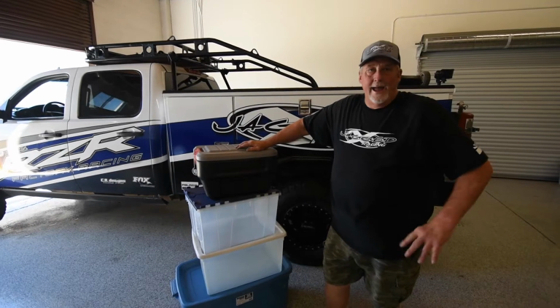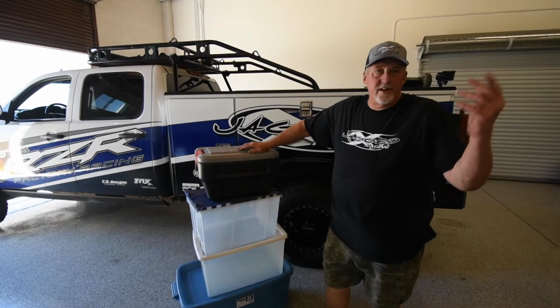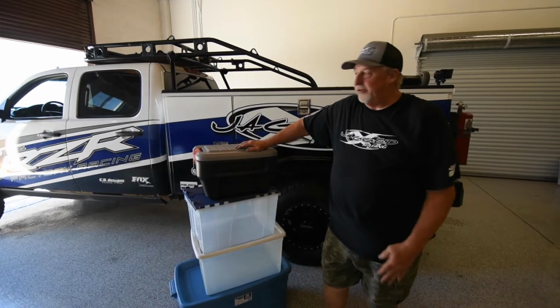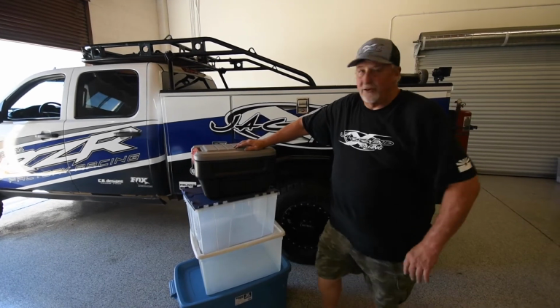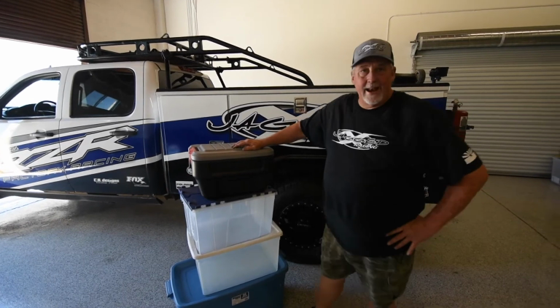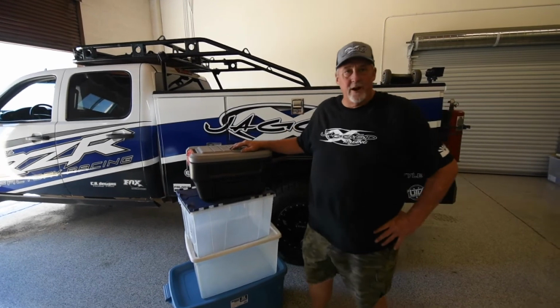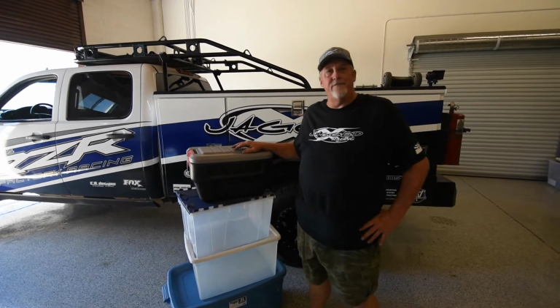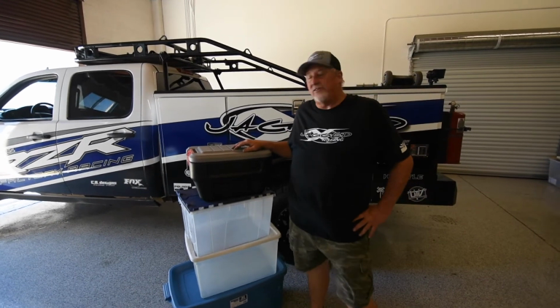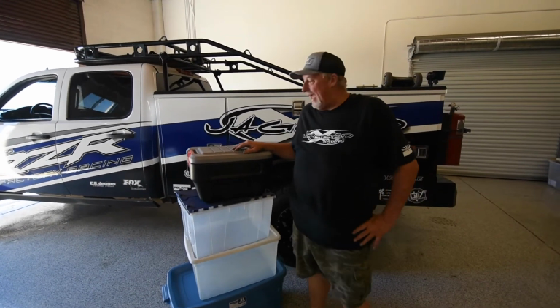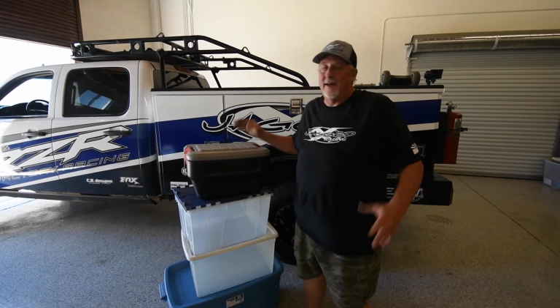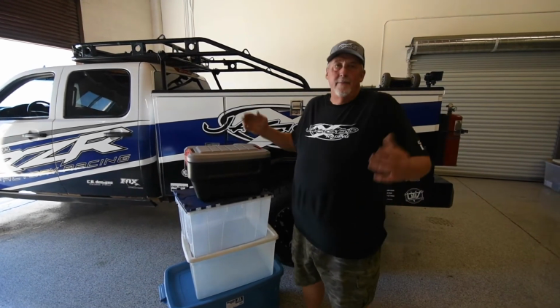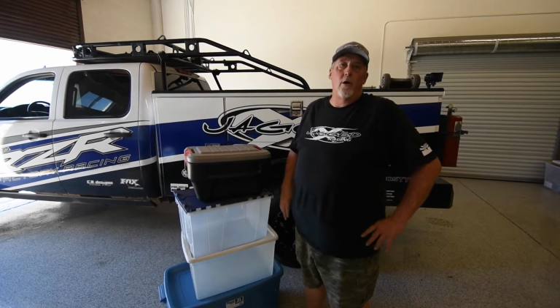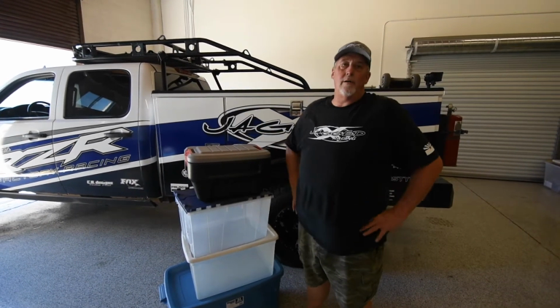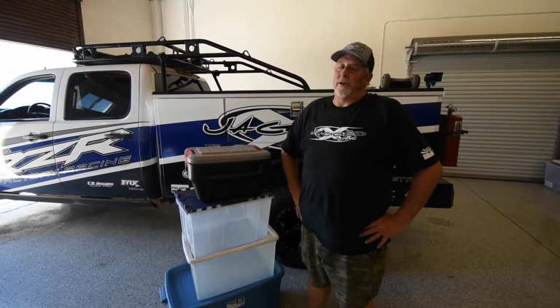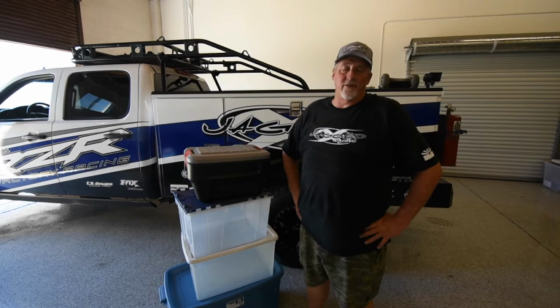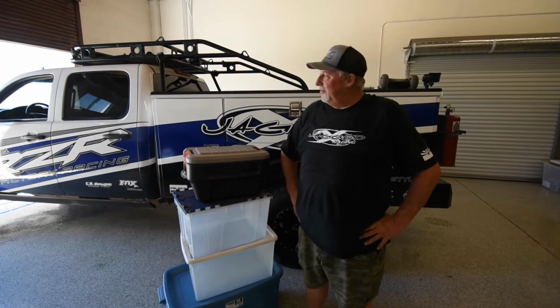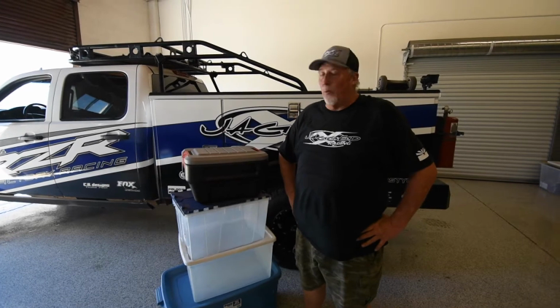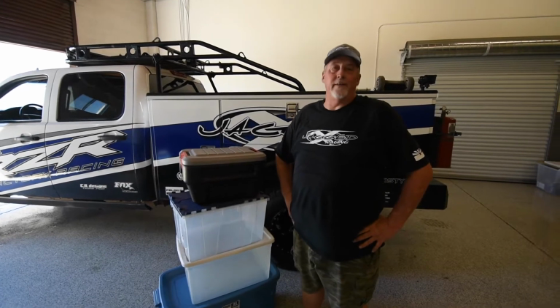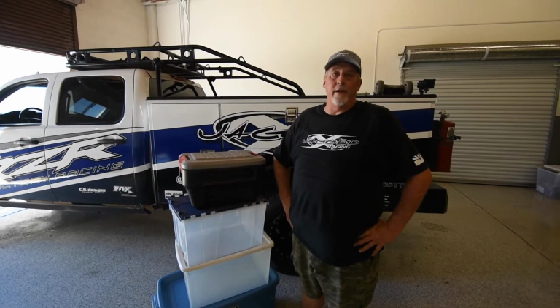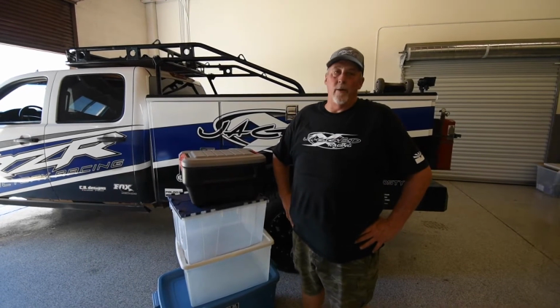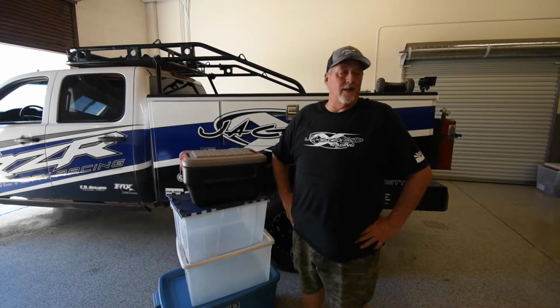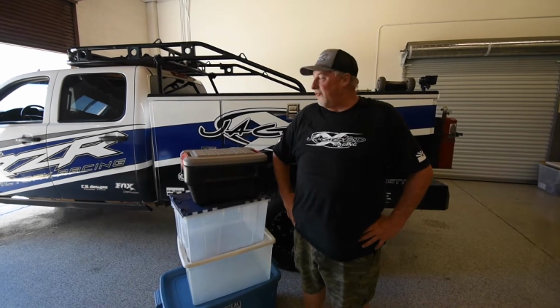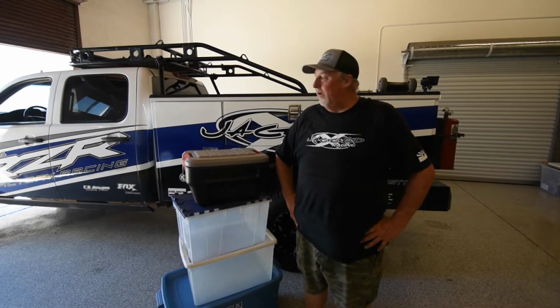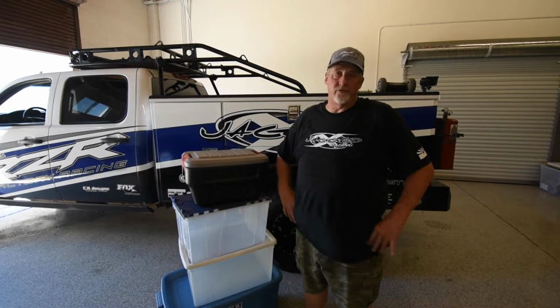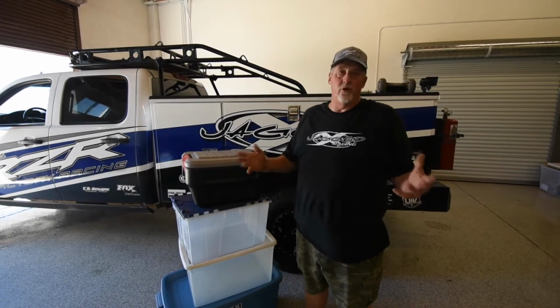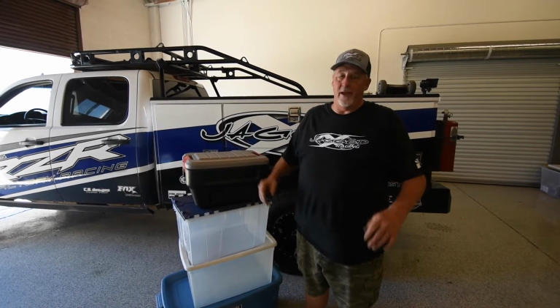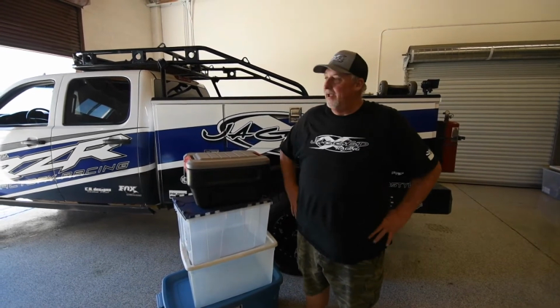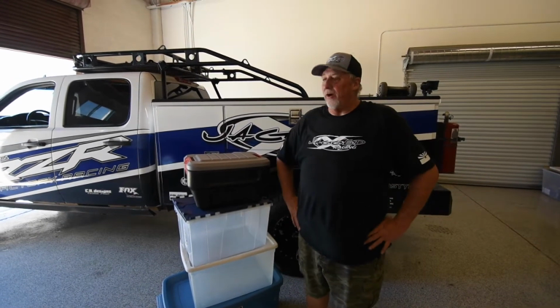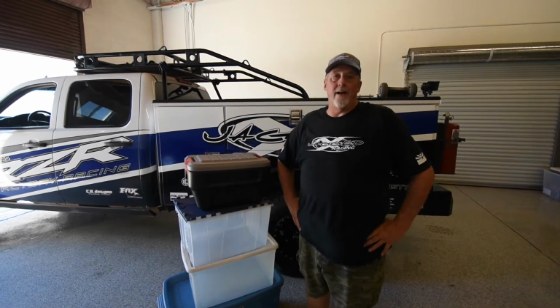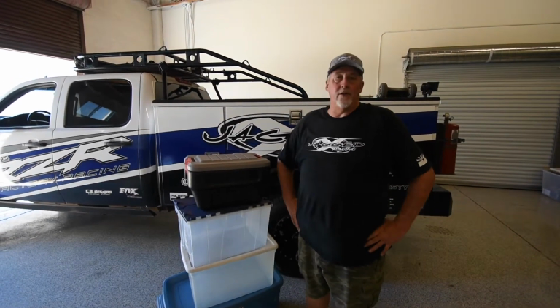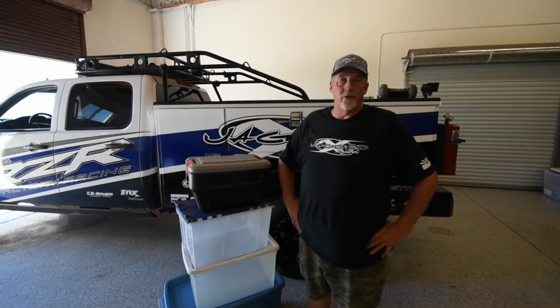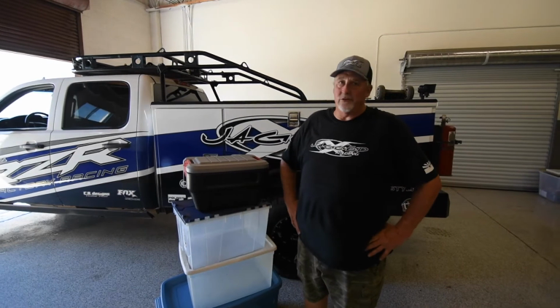Hey guys, this is Bill with Jagadax Racing in Phoenix. You know, of all years of desert racing here, the one thing that we always constantly struggle with is storage space and trying to find the right storage solutions for all our stuff.